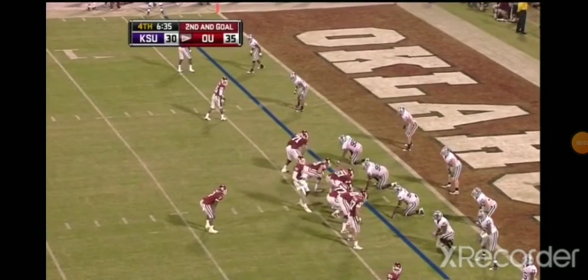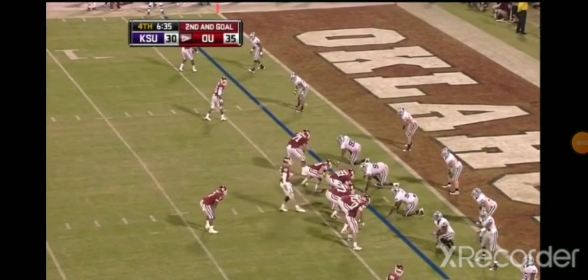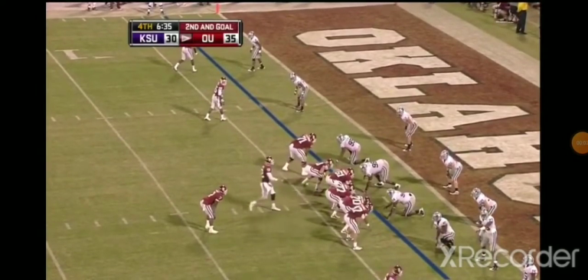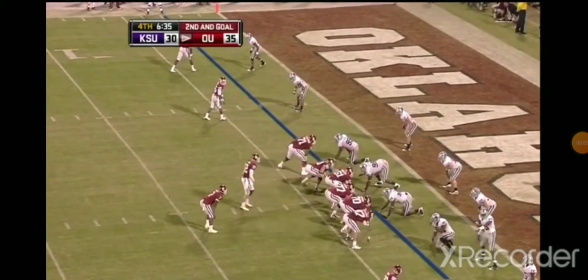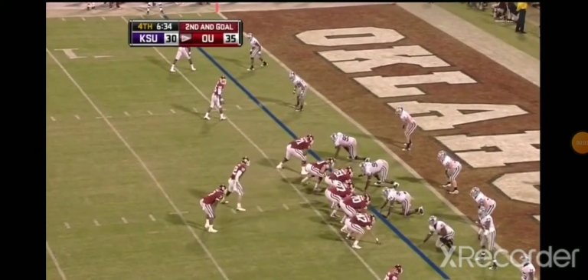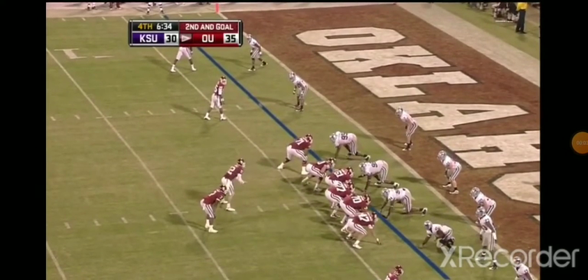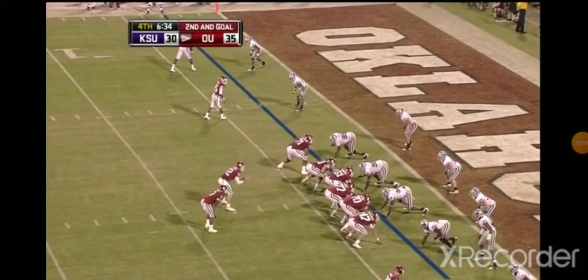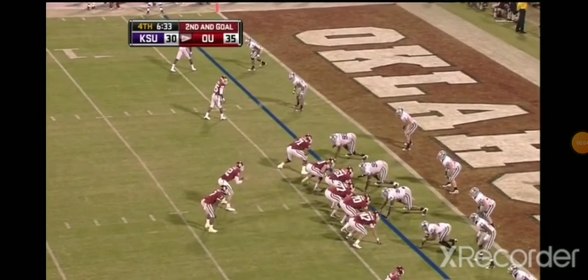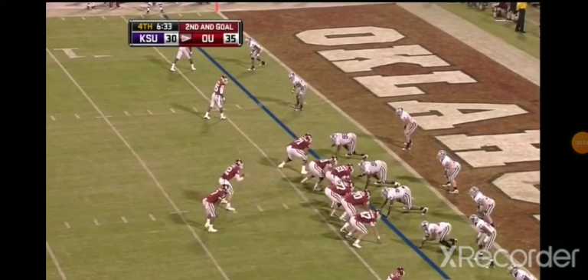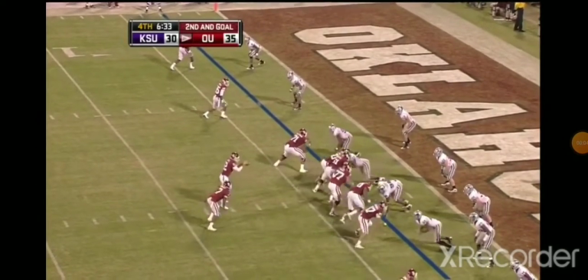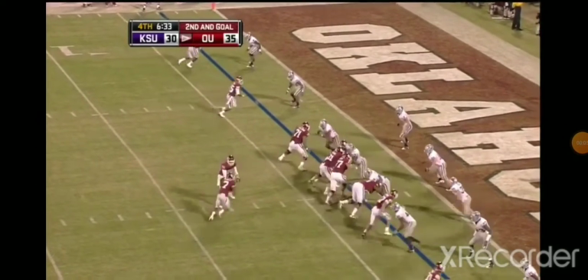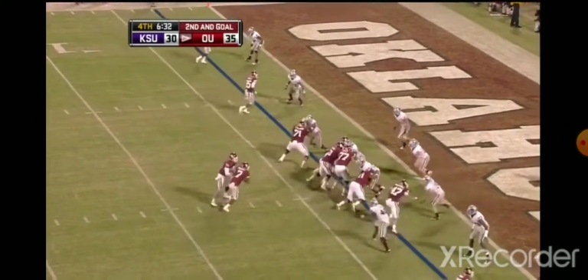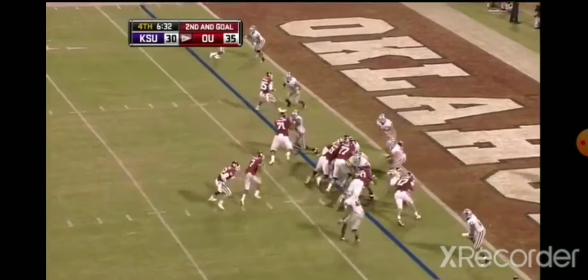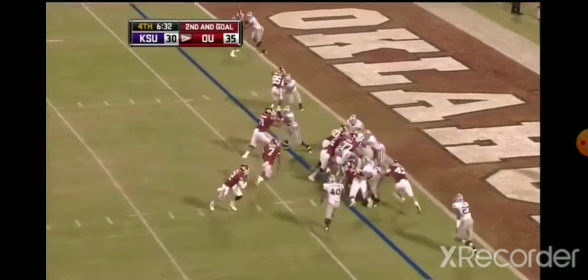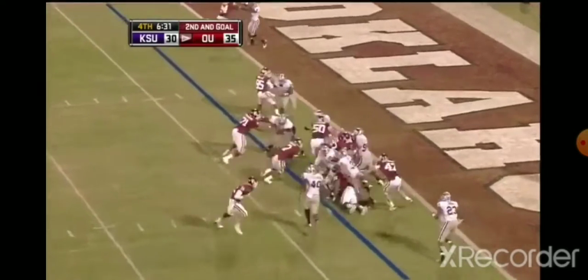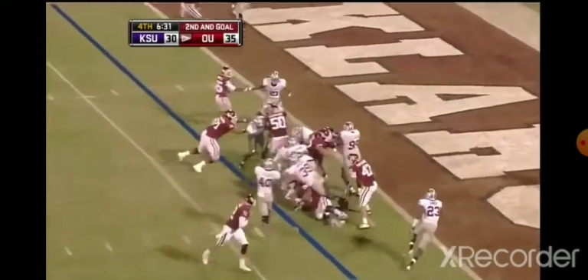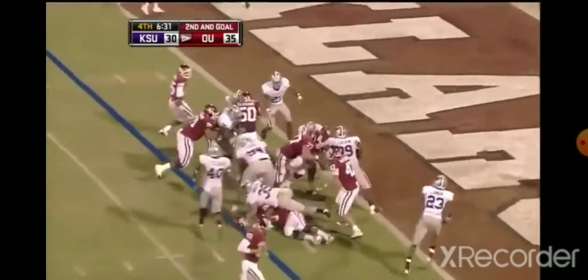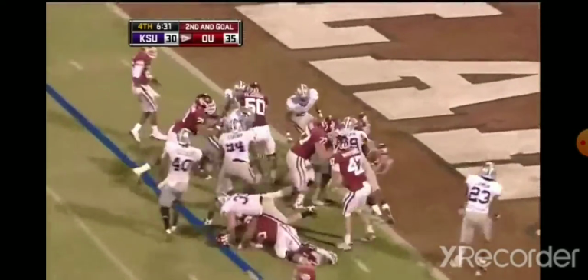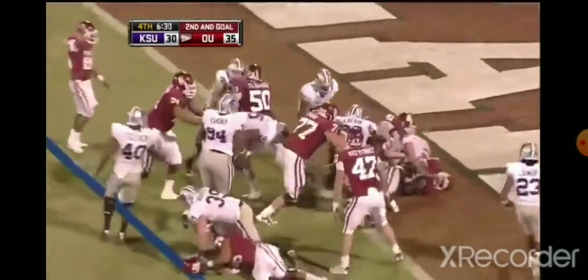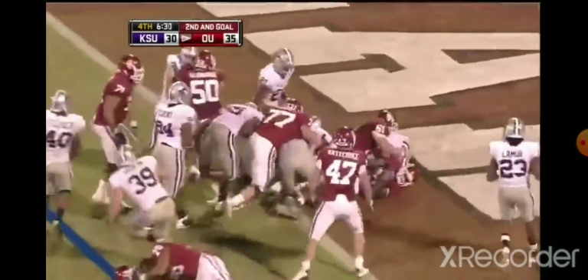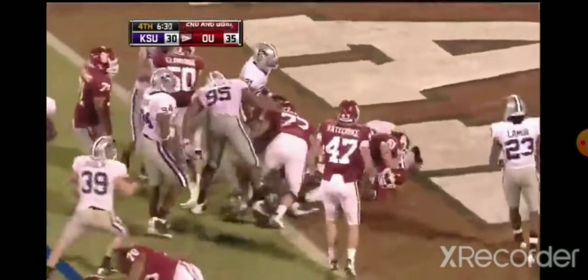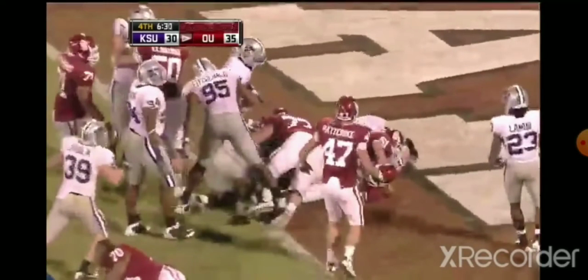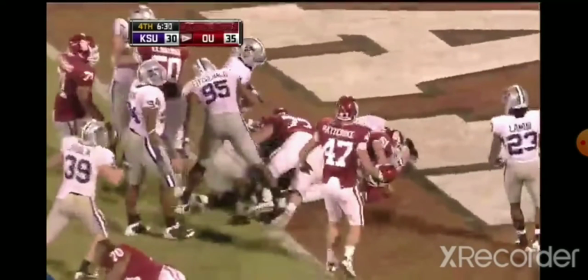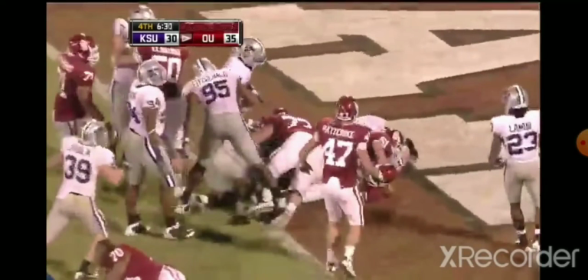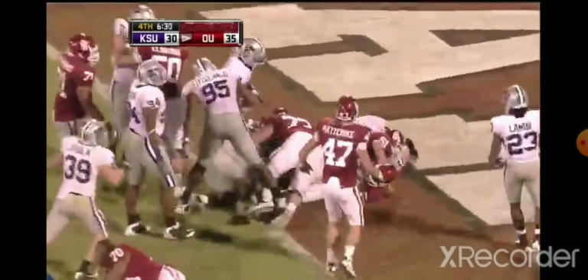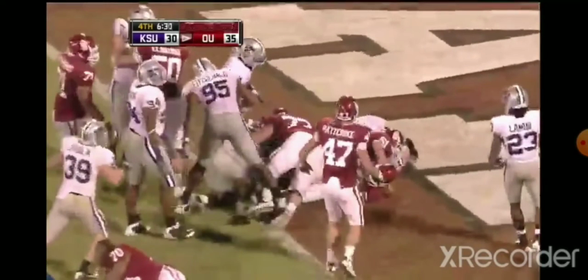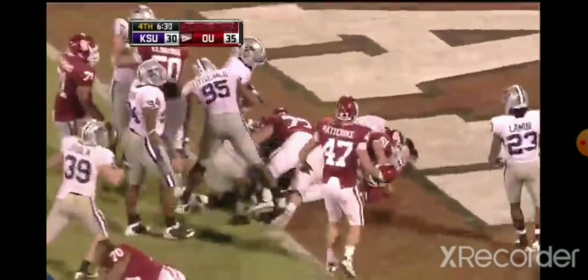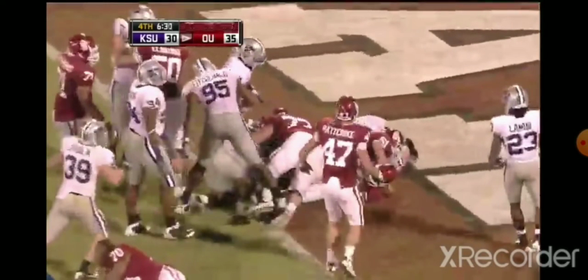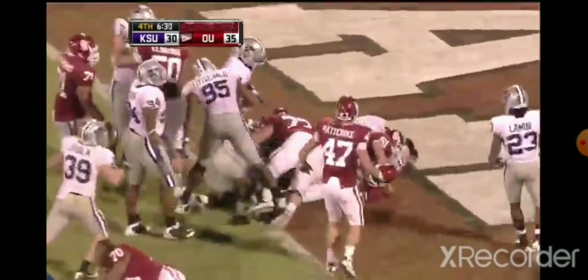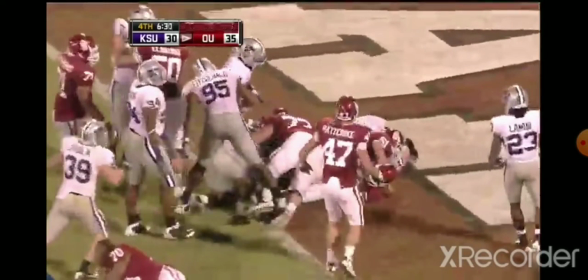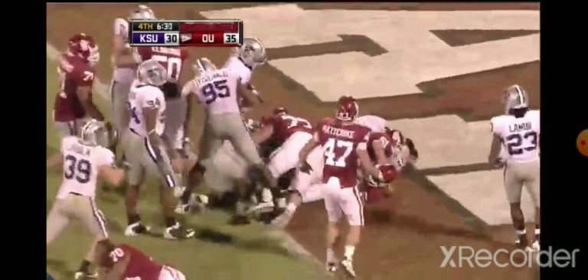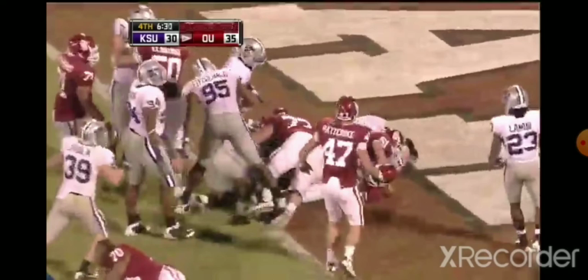So long the defense is held up against everybody. And really good offense is Murray — left side, diving. He's in. Touchdown, Oklahoma.